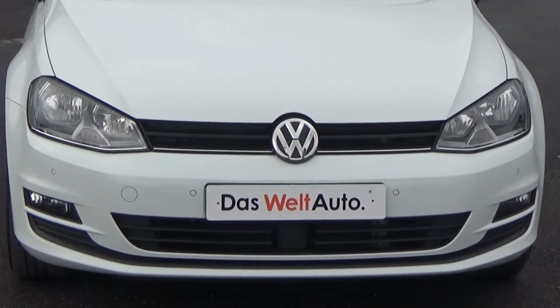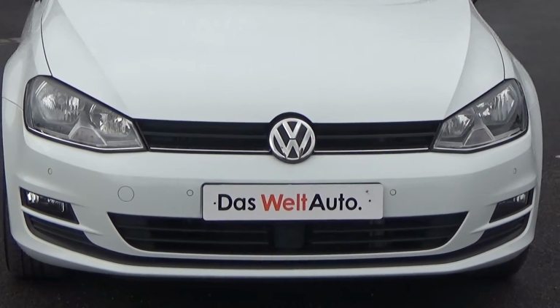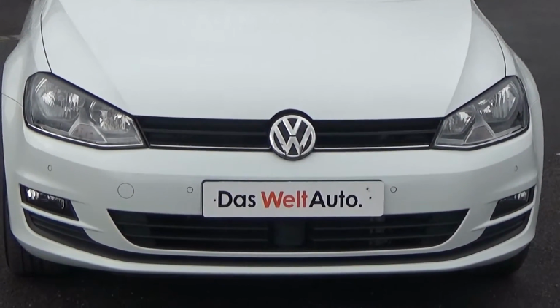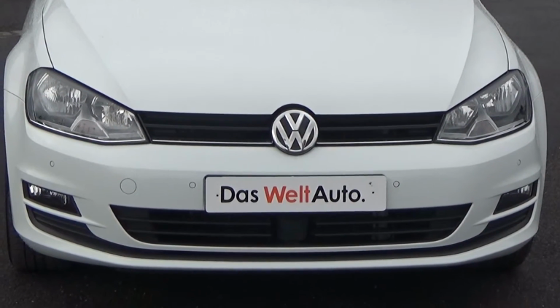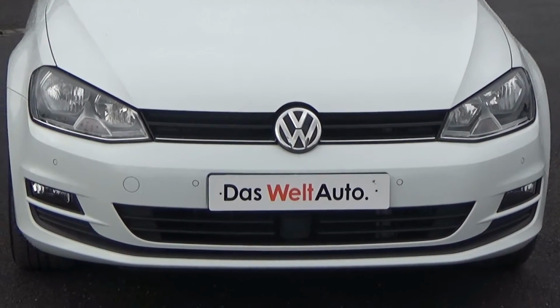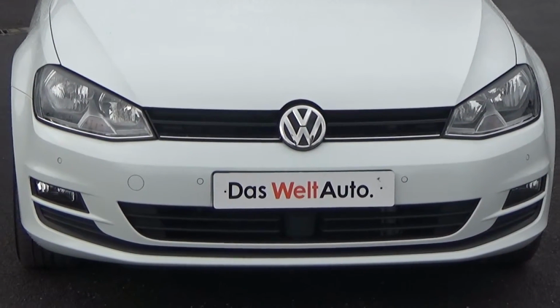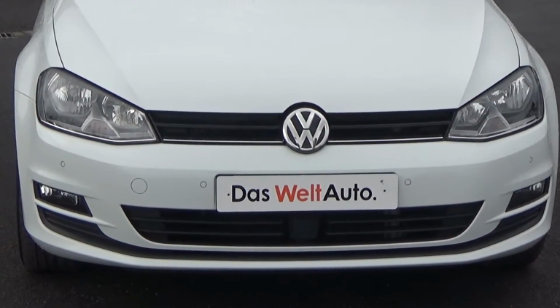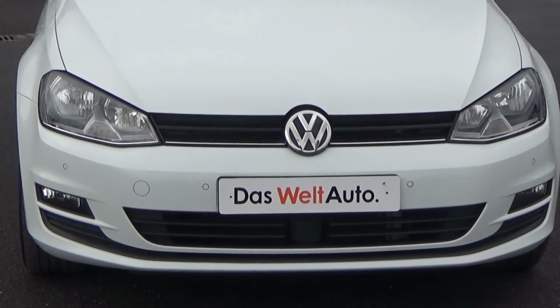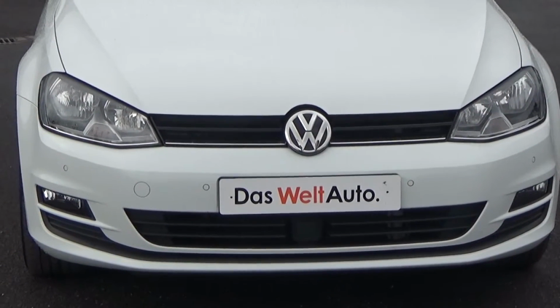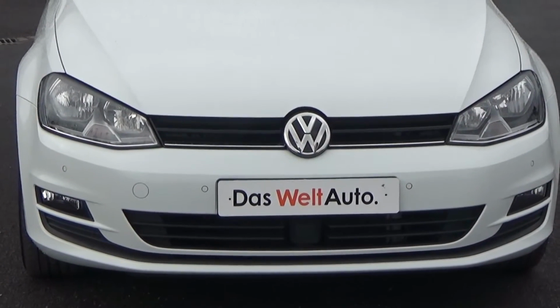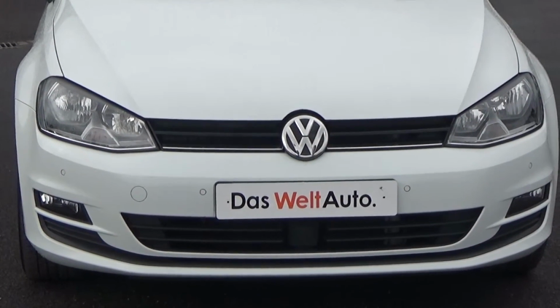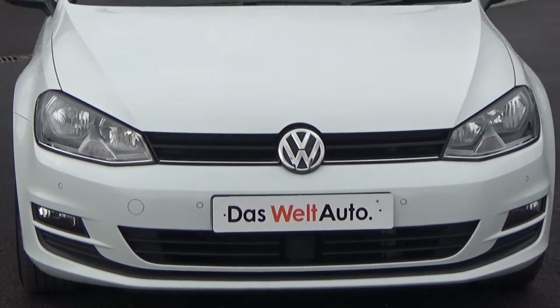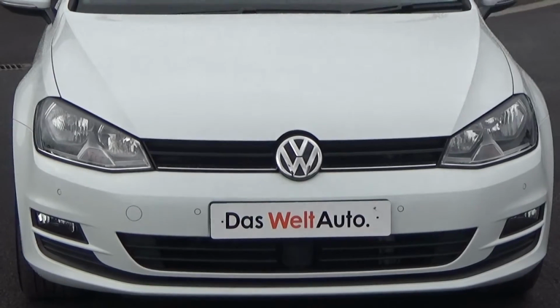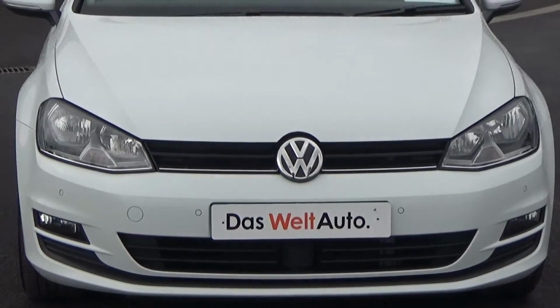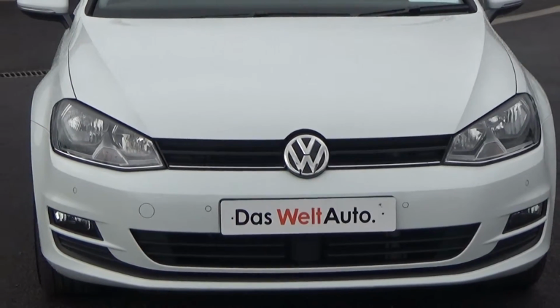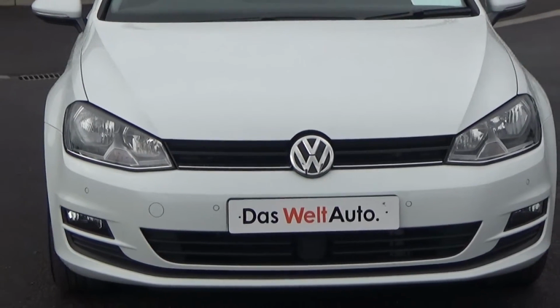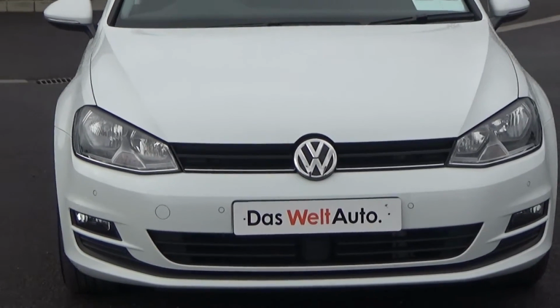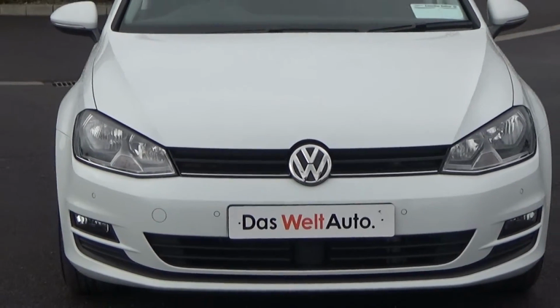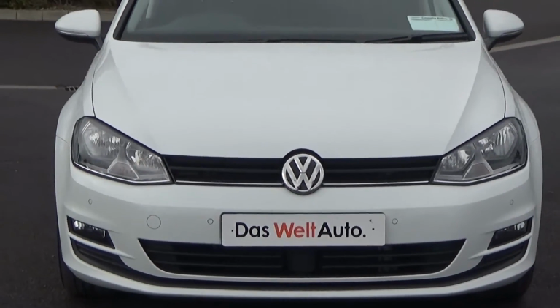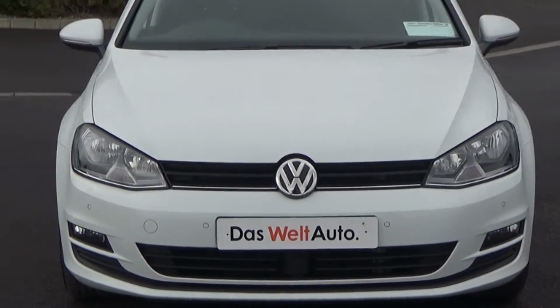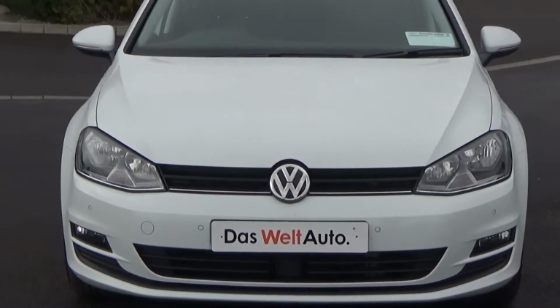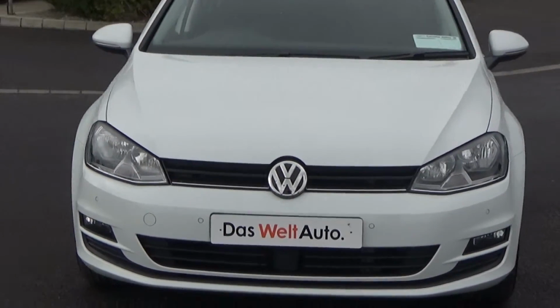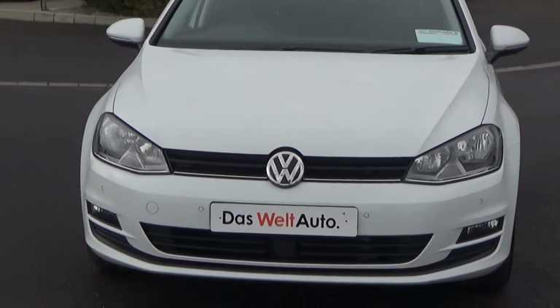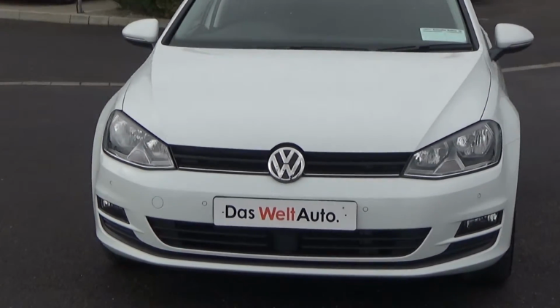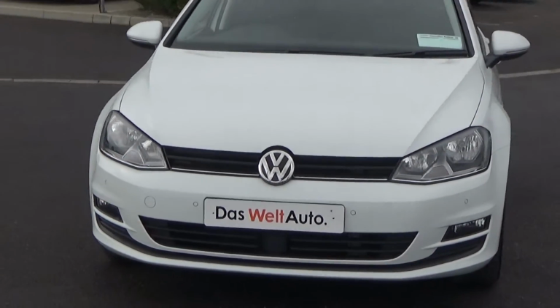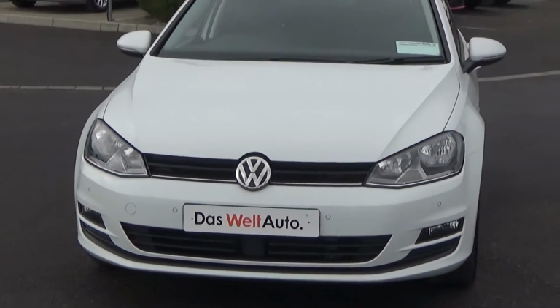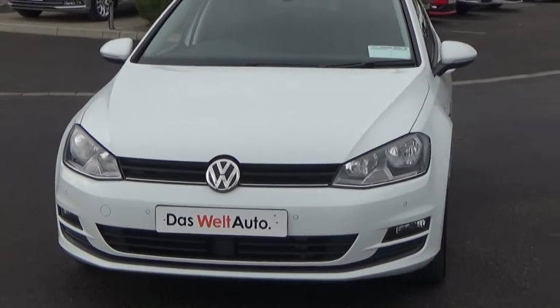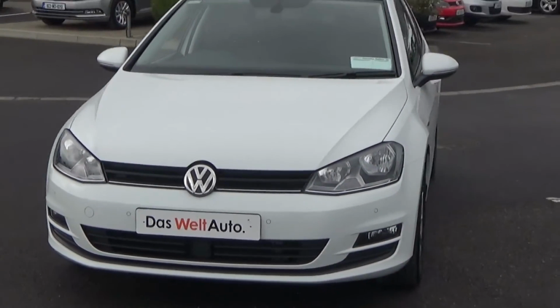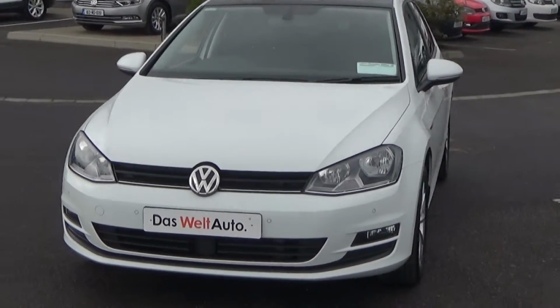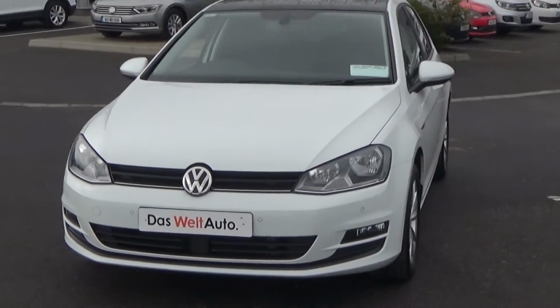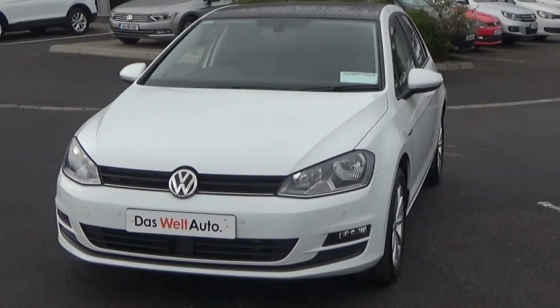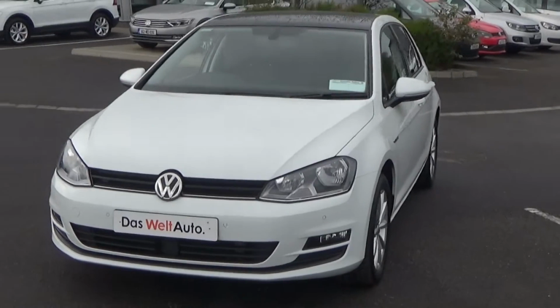A full Volkswagen service history is also available for this vehicle. Moving on, we have the daytime running lights and just below there your front parking sensors and rectangular front fogs for additional safety.